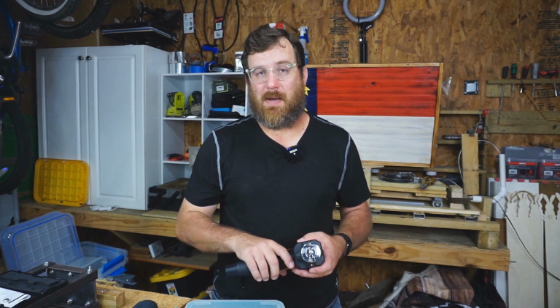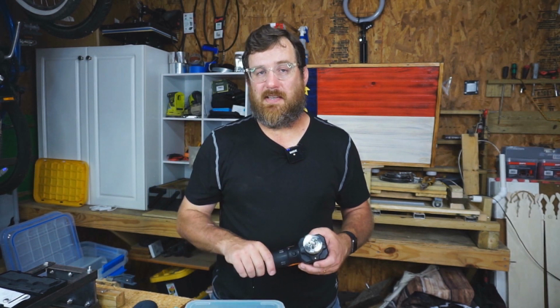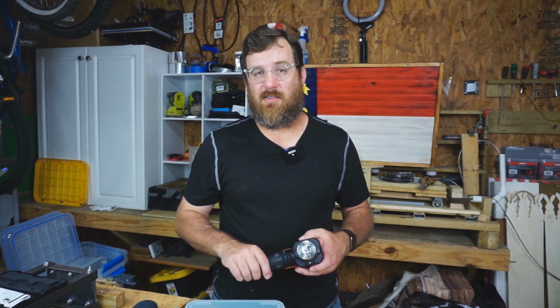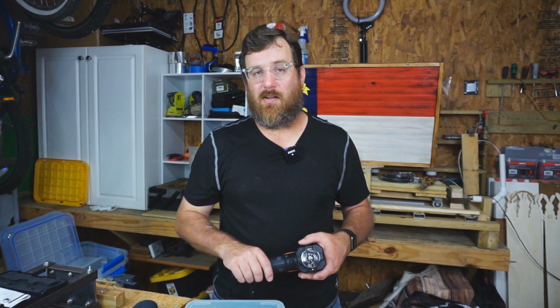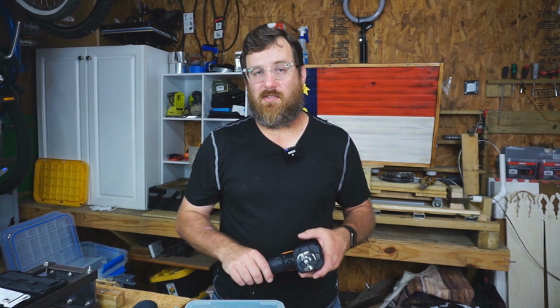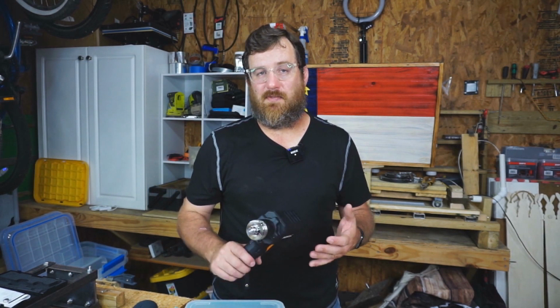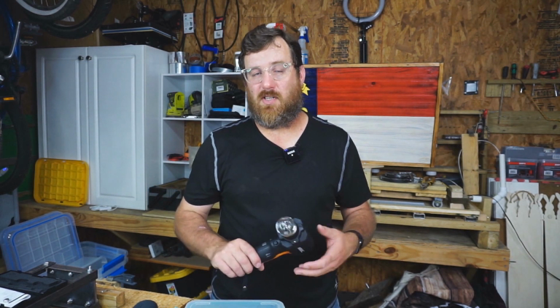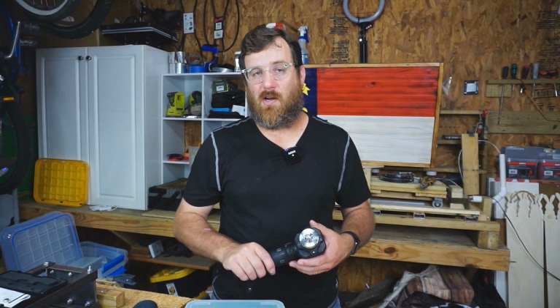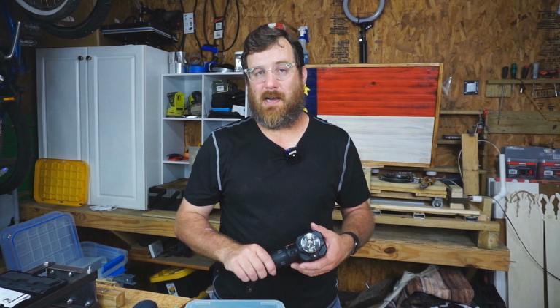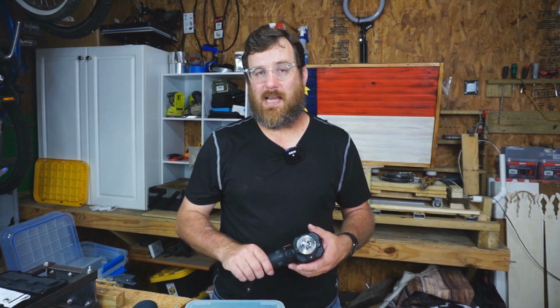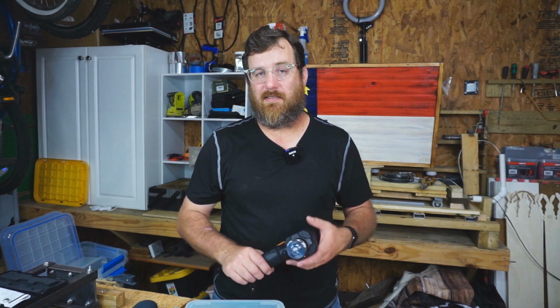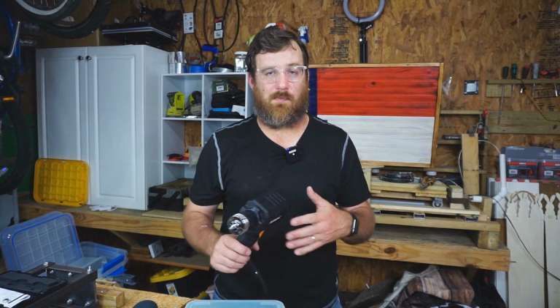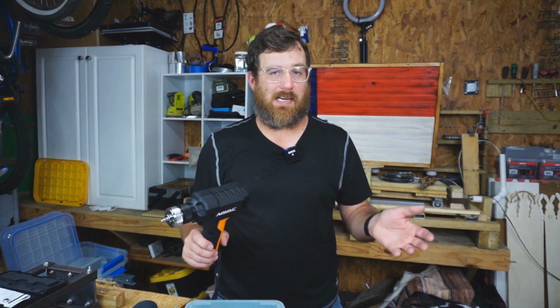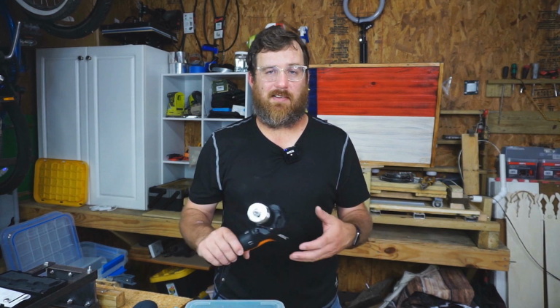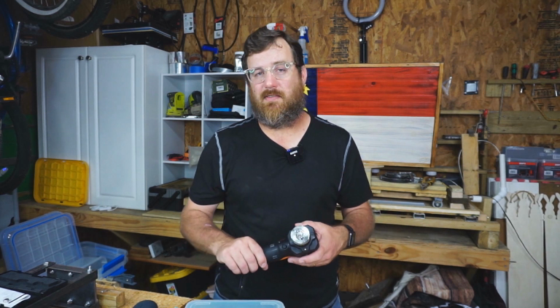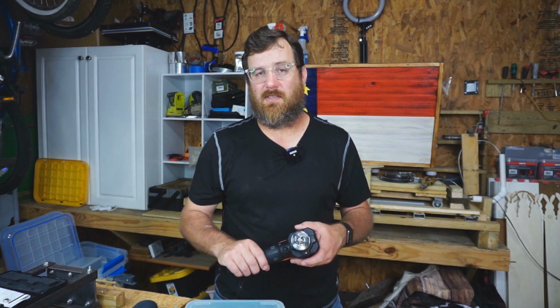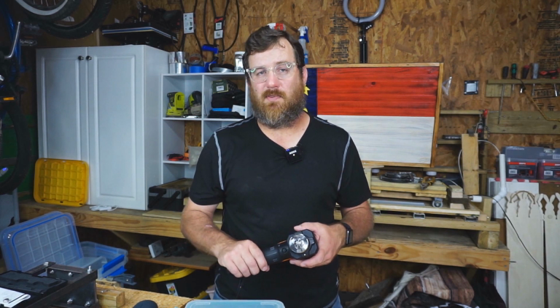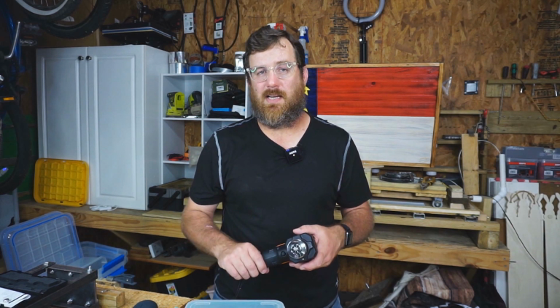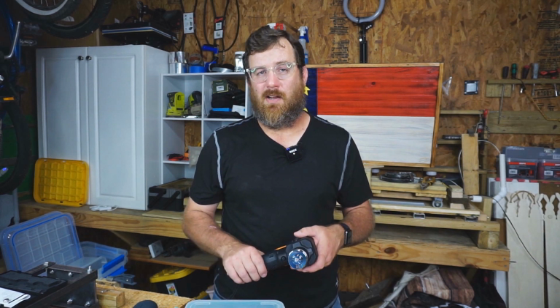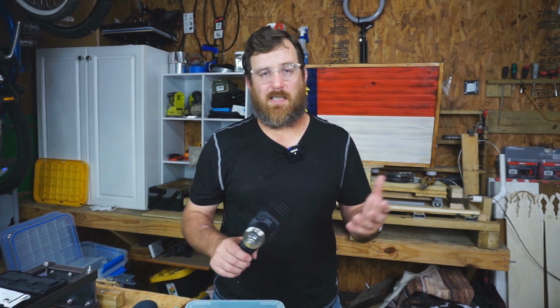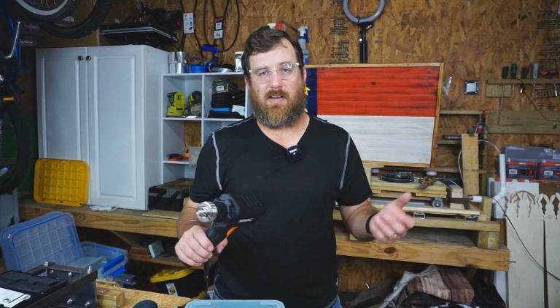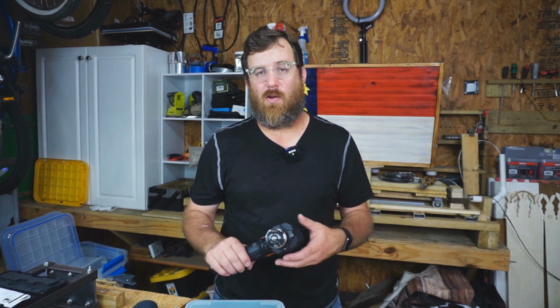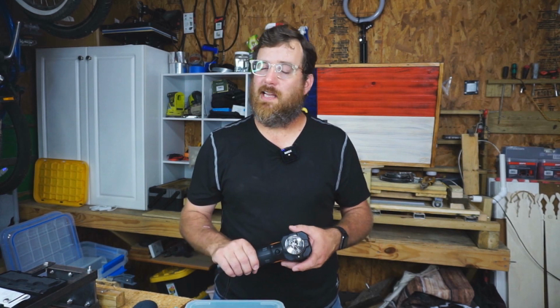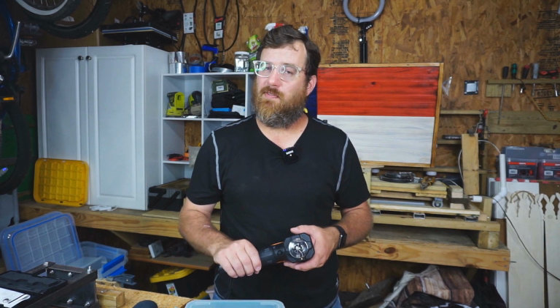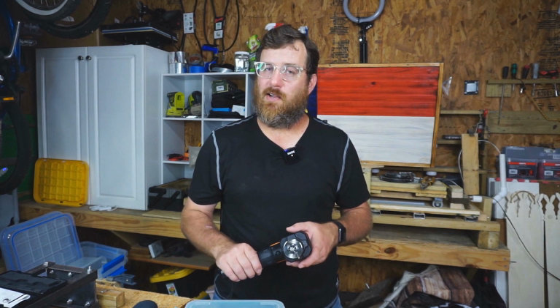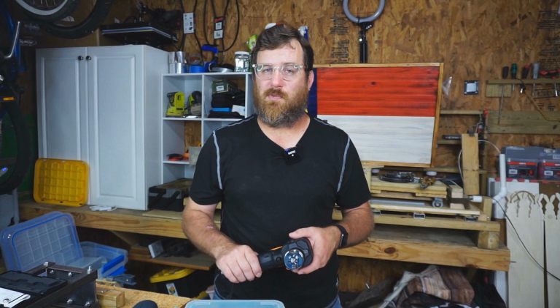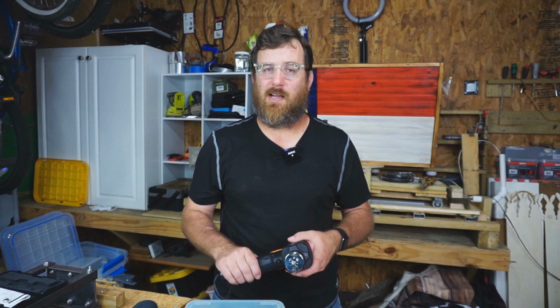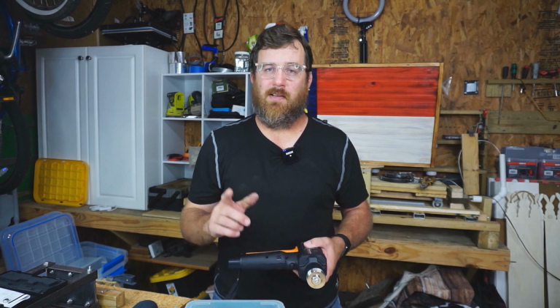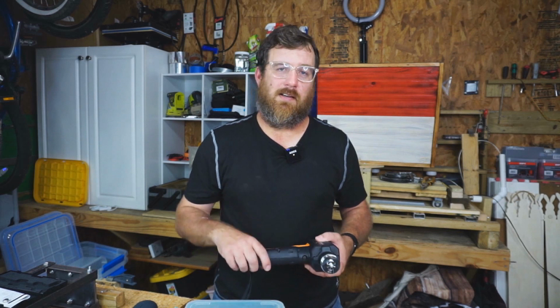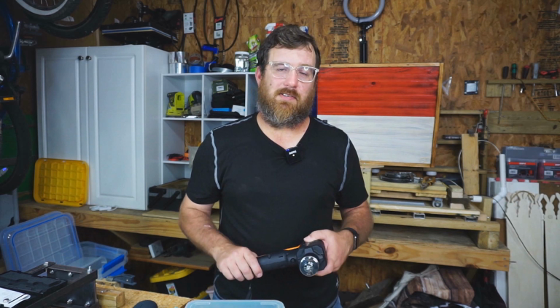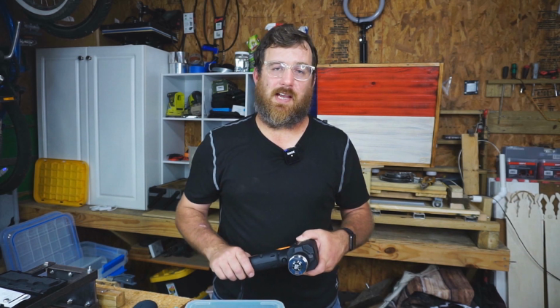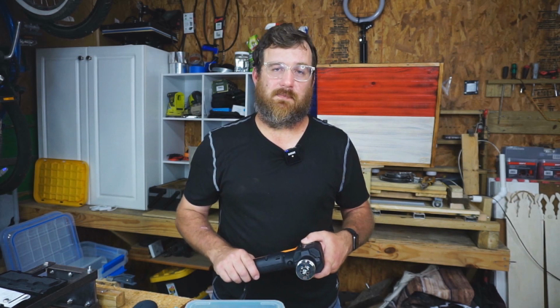My name is Zach Scioto. This is HVAC Shop Talk Podcast. Listen to the podcast — it comes out several times a week. Watch every video, like every video, subscribe, and I'll see you on the next one.